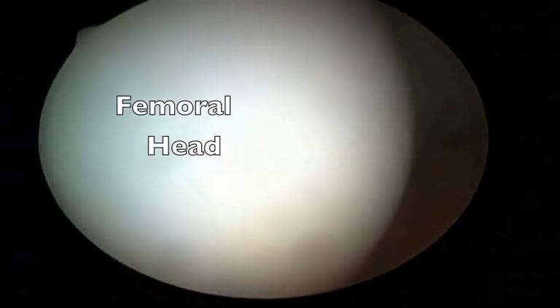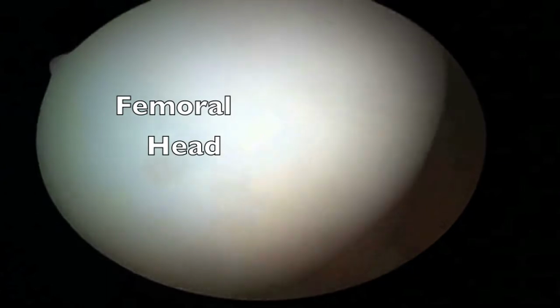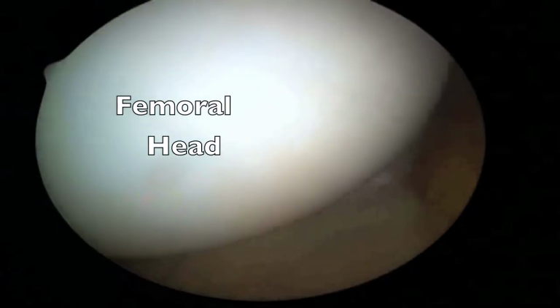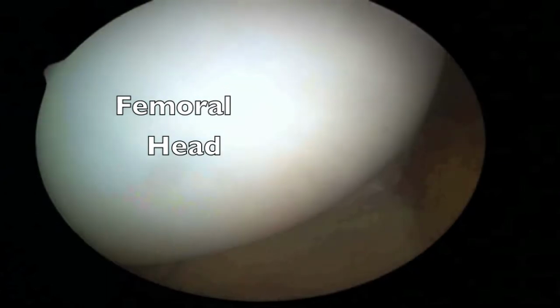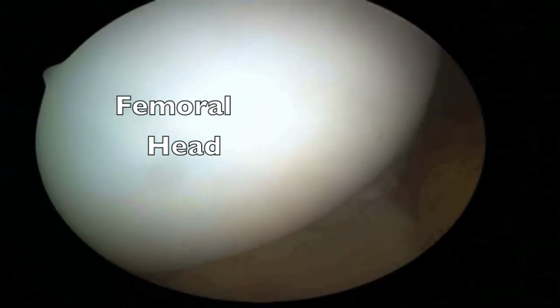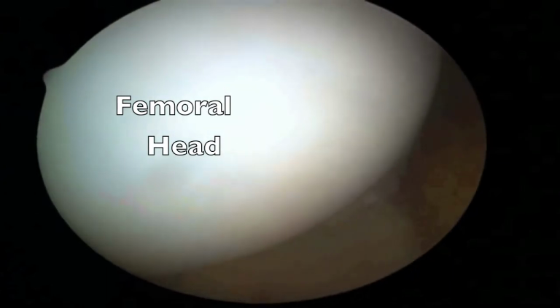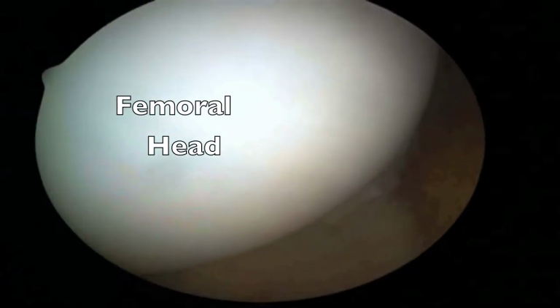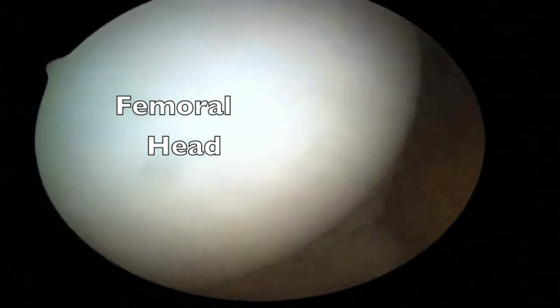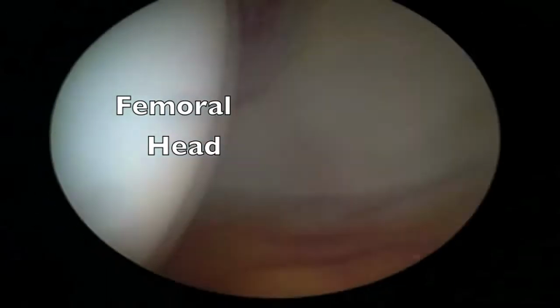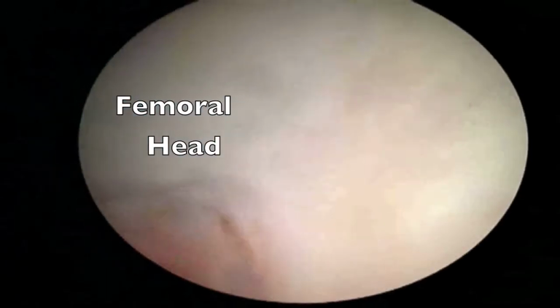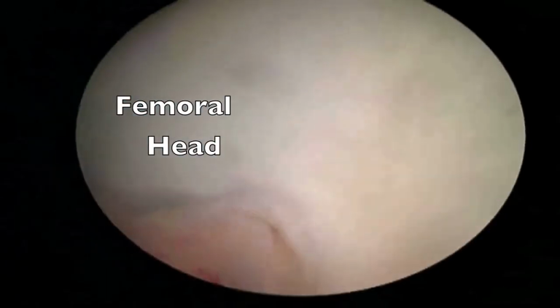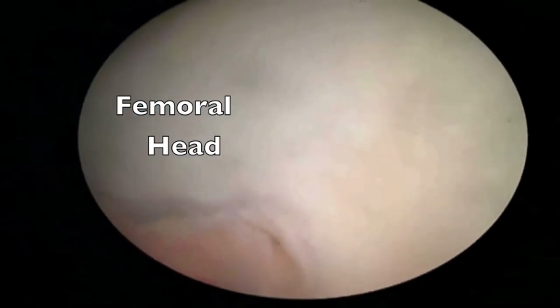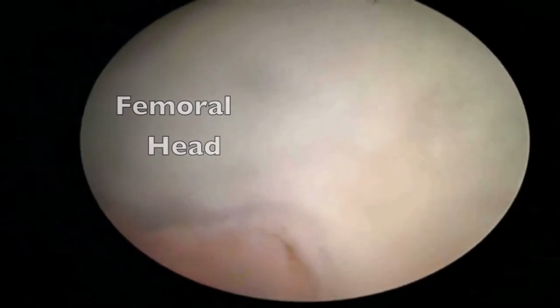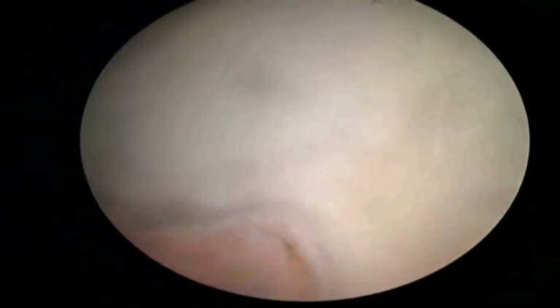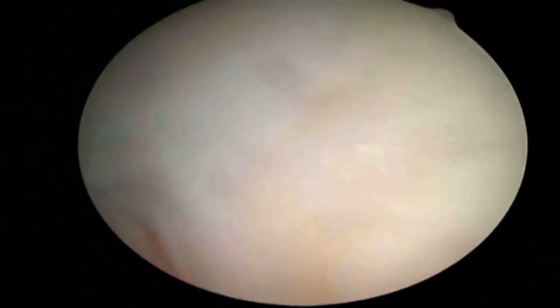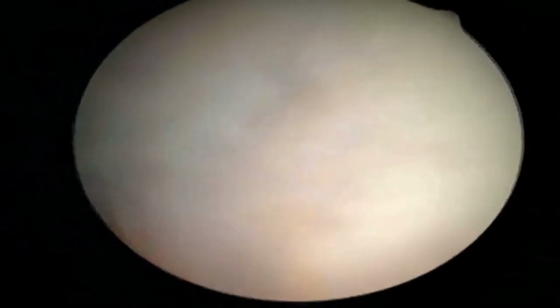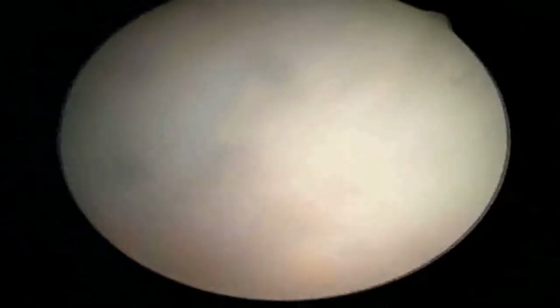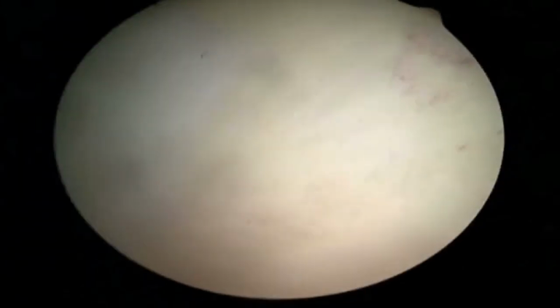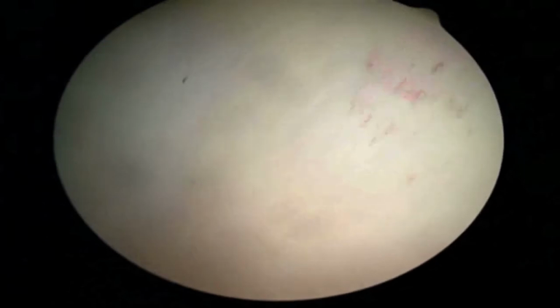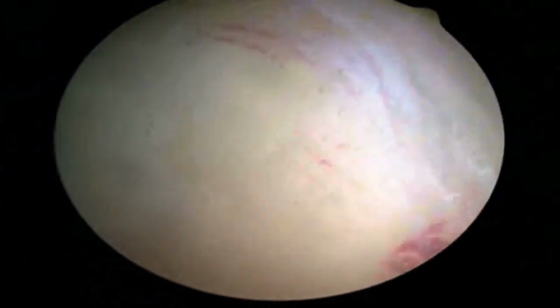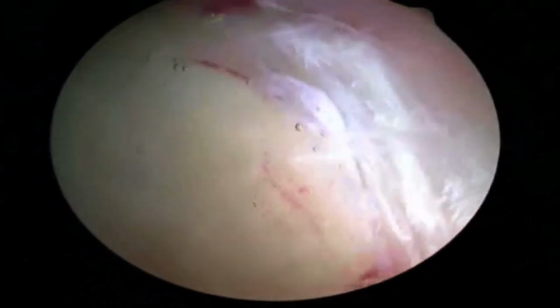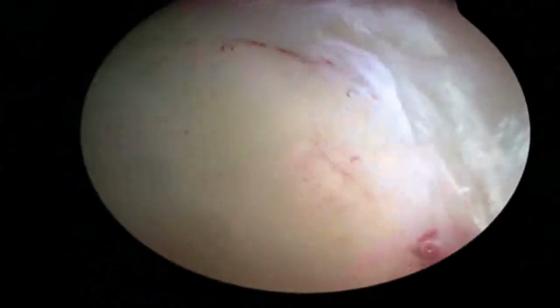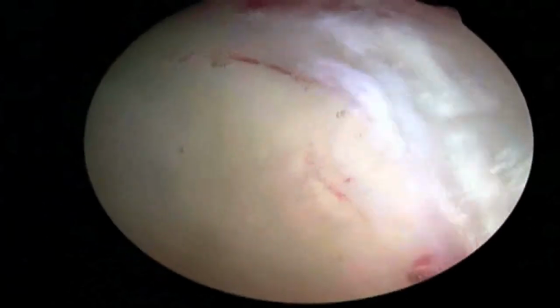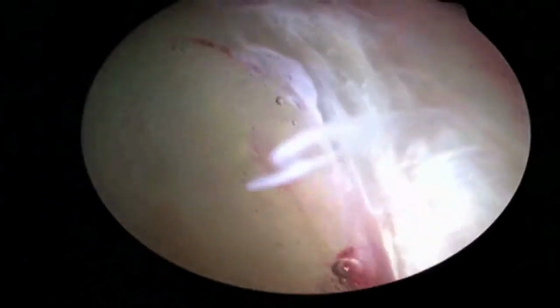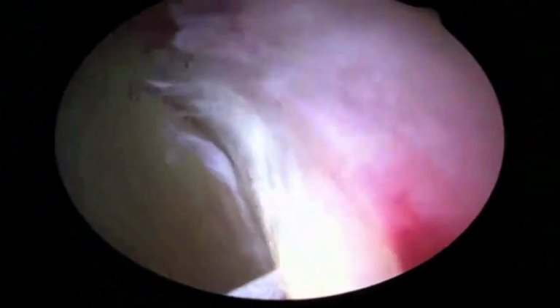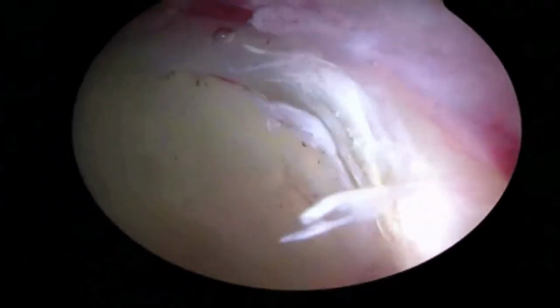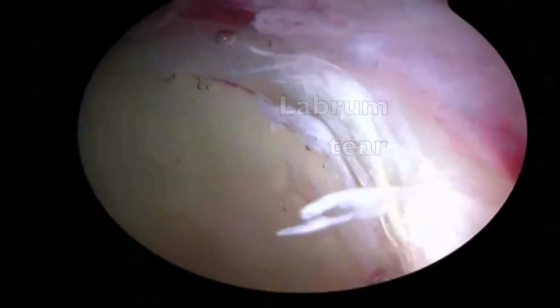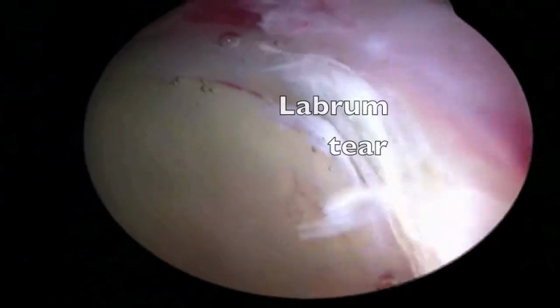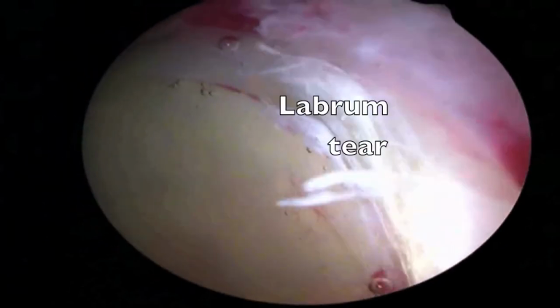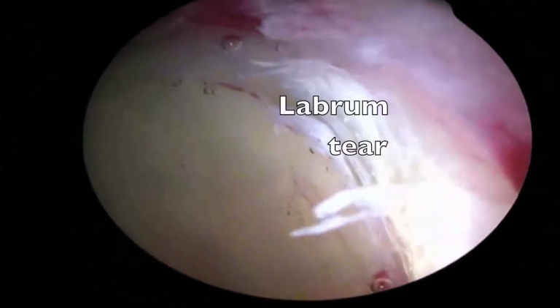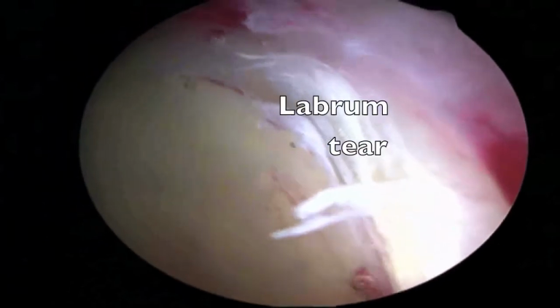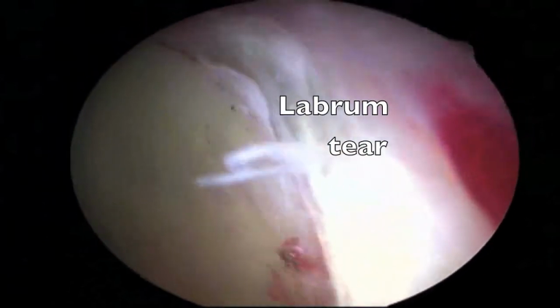This is performed in saline fluid, or a liquid medium, such that the view is well maintained, and it is actually three times magnified to the human eye.